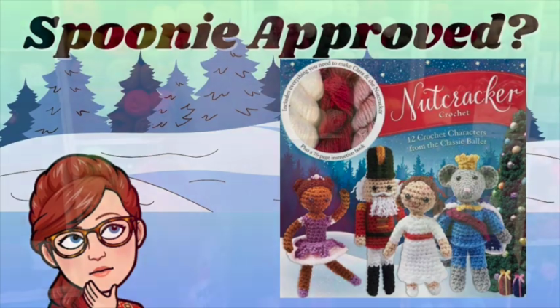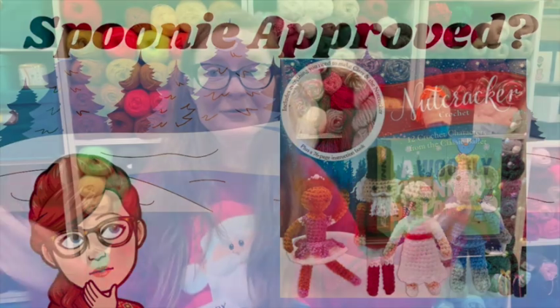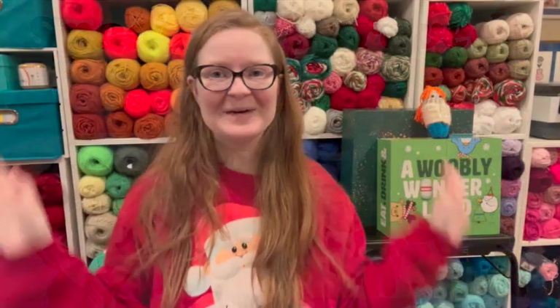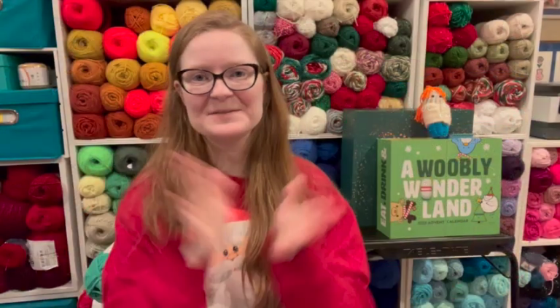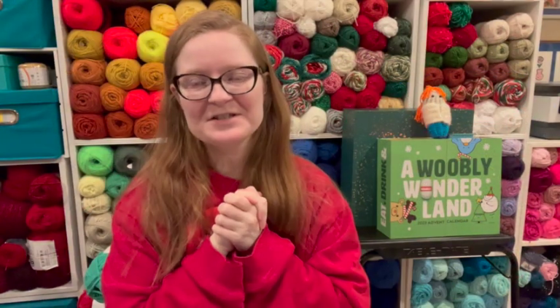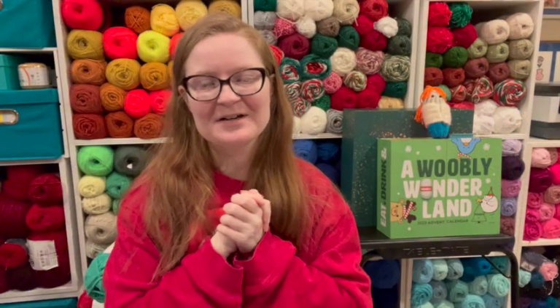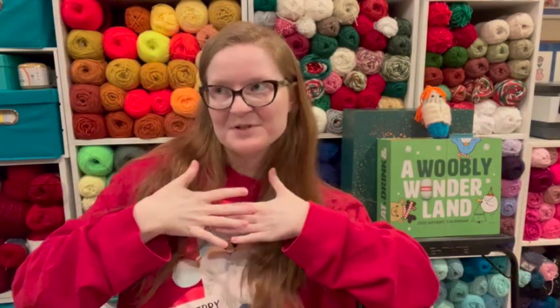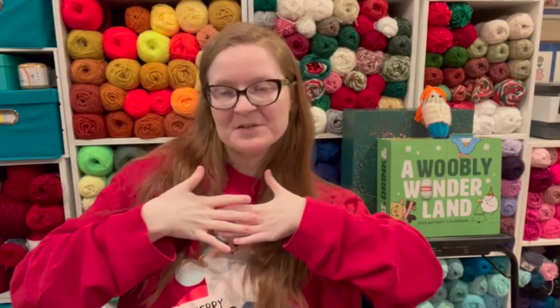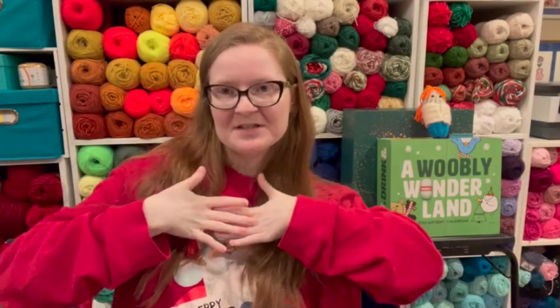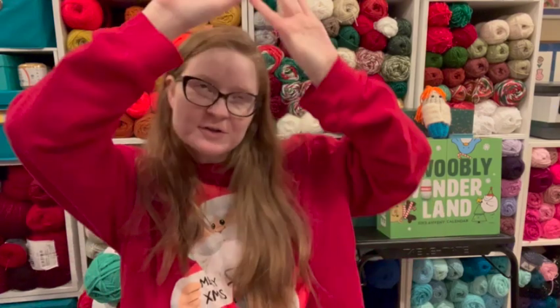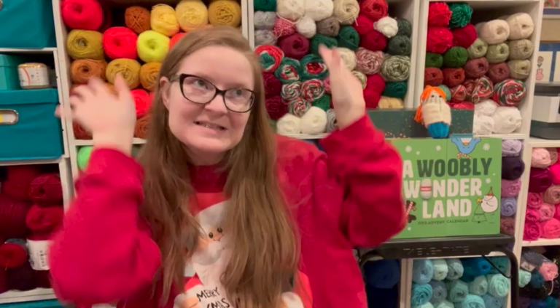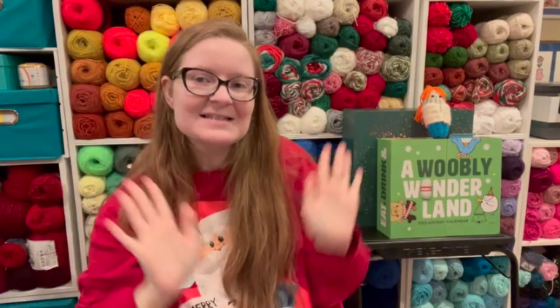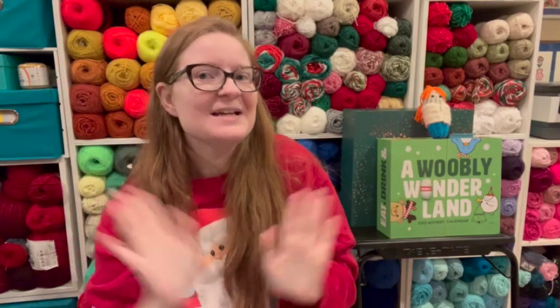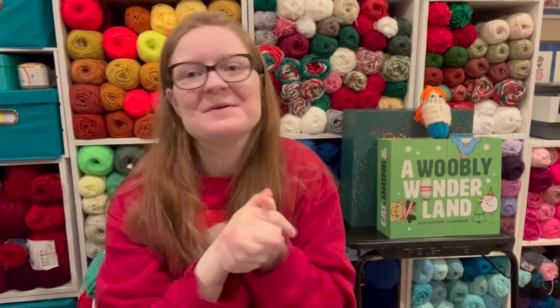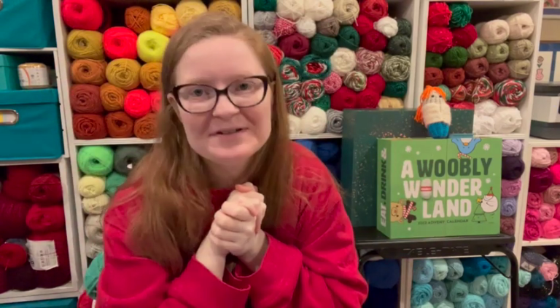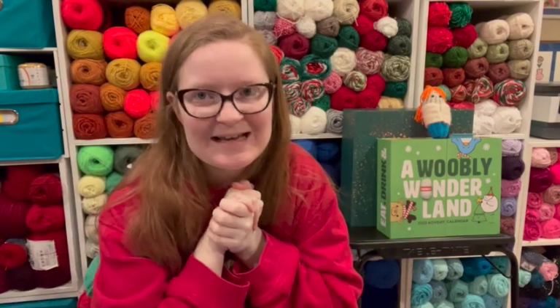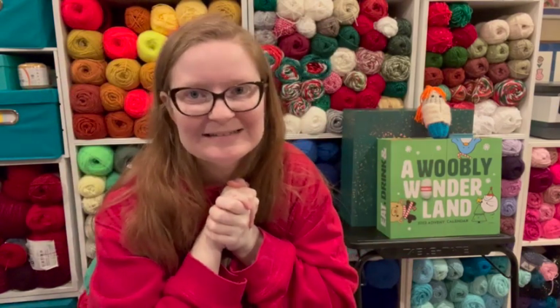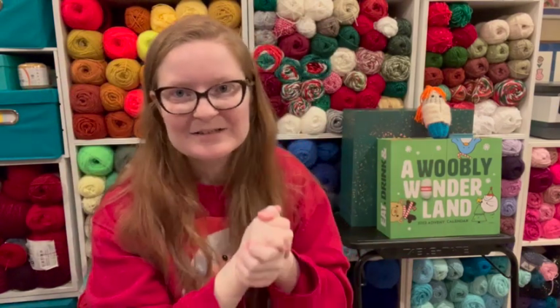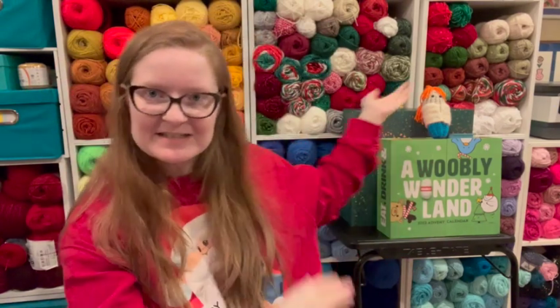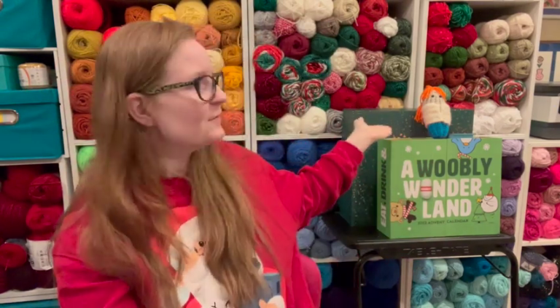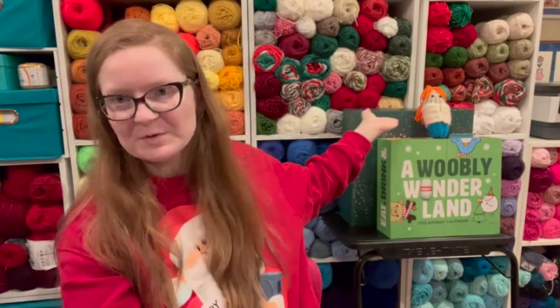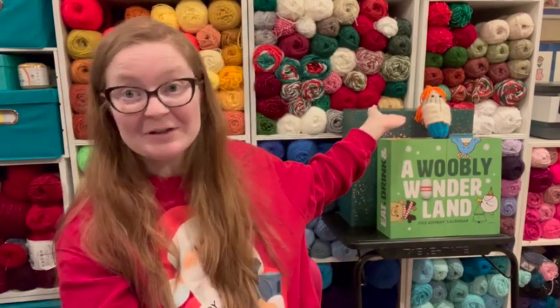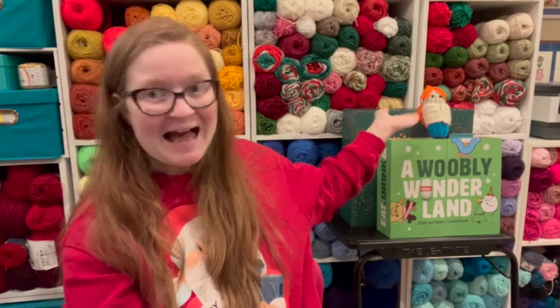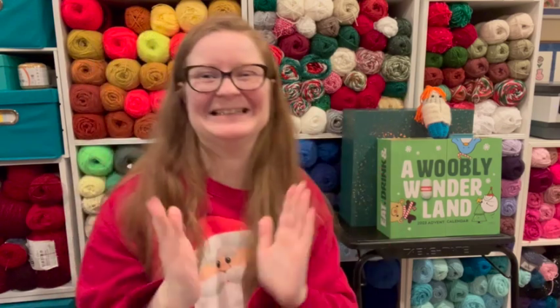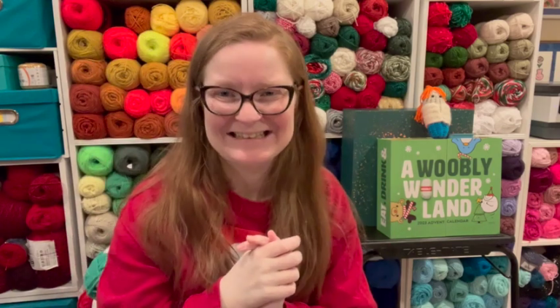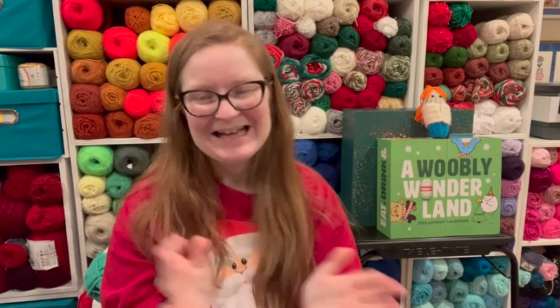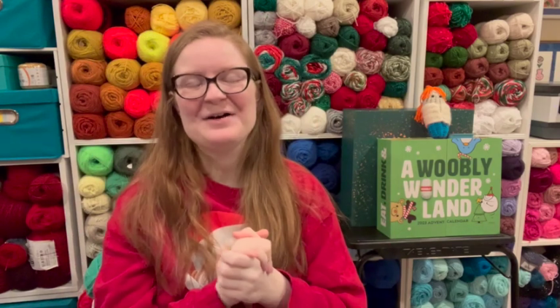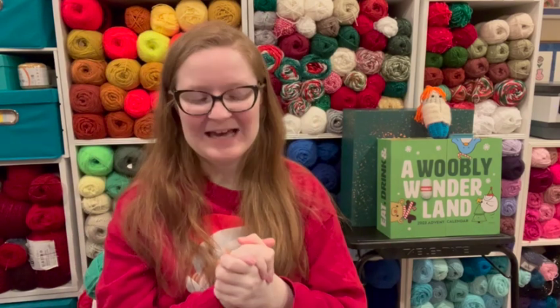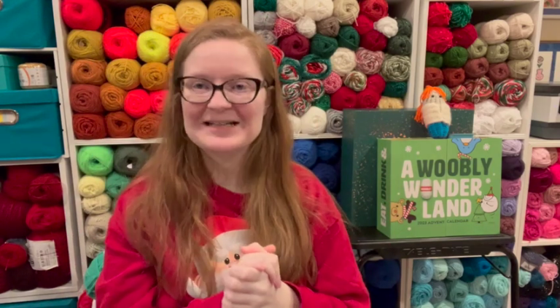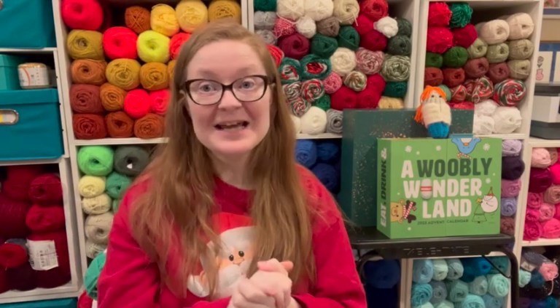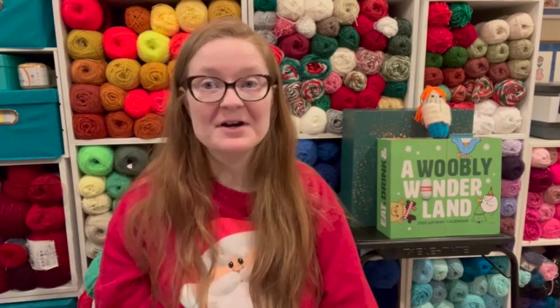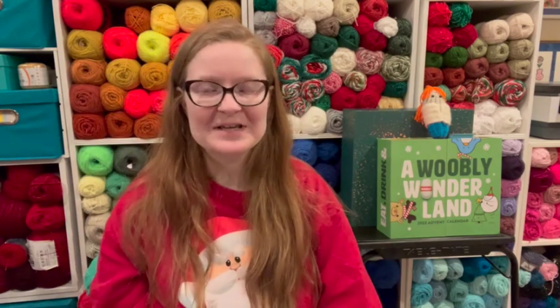Hello, welcome back to the Spoonie Stitcher channel. I'm Shannon, the Spoonie Stitcher. You're inside the Stitchery and I'm so happy you're here today. Don't forget to say hello to the Spoonie Pickle. So today we are doing a kit review.